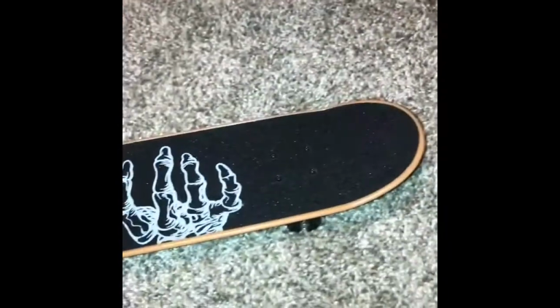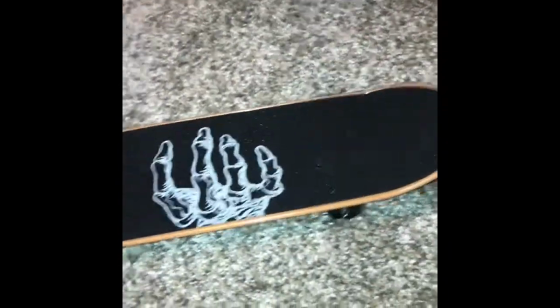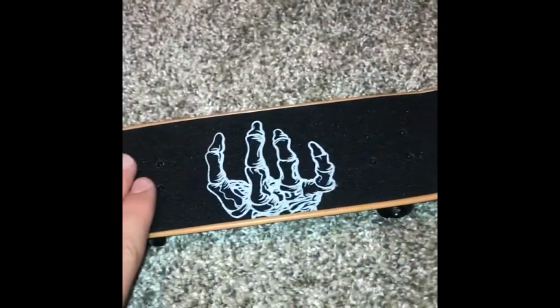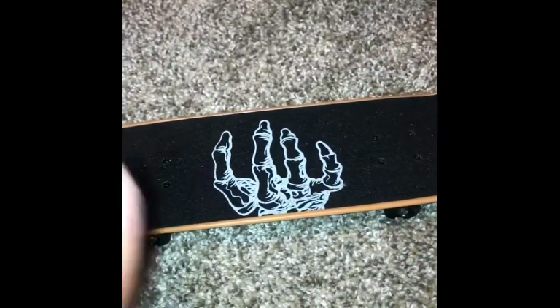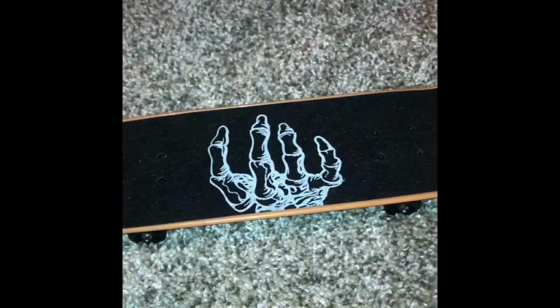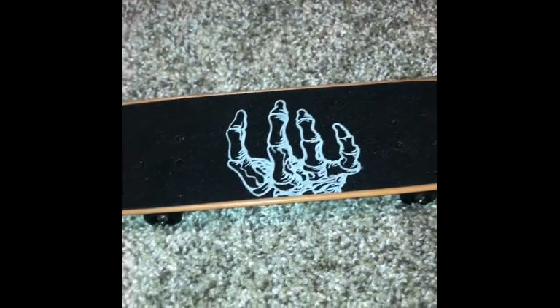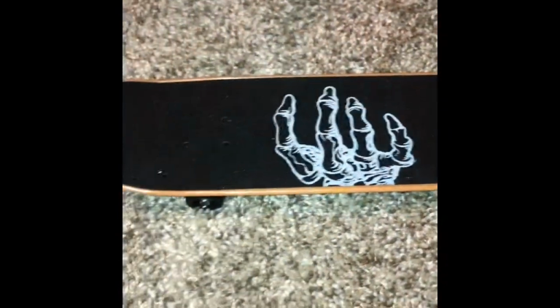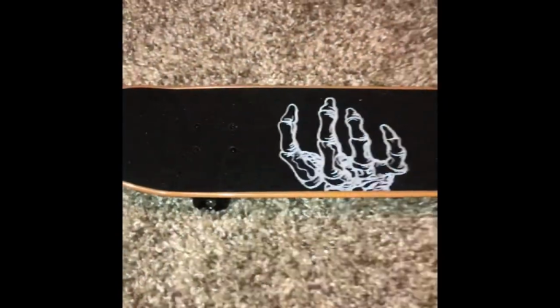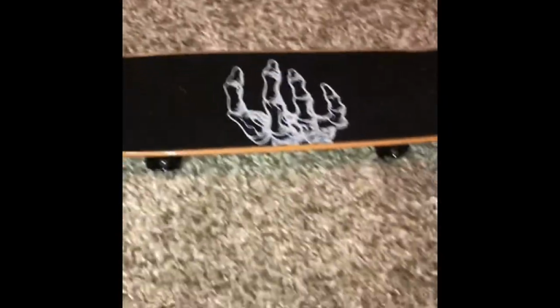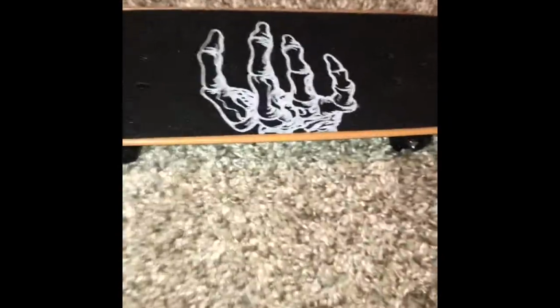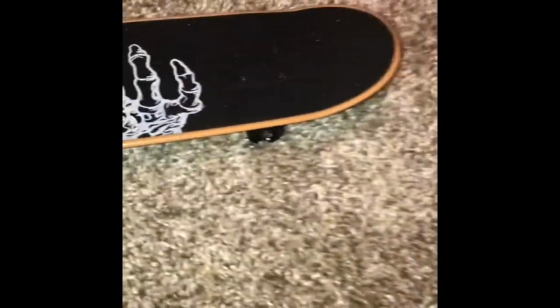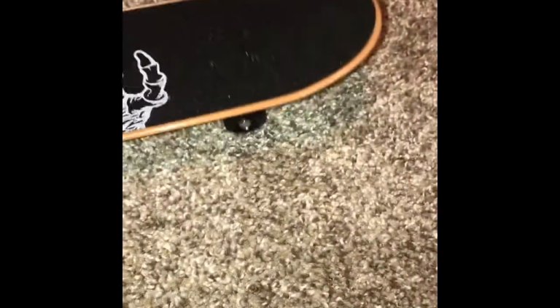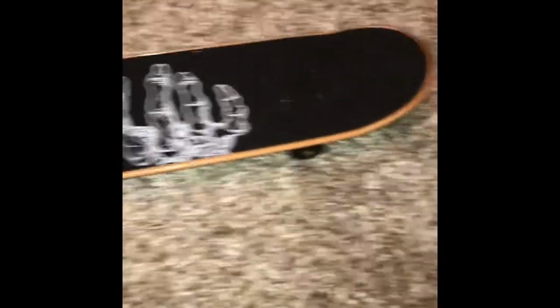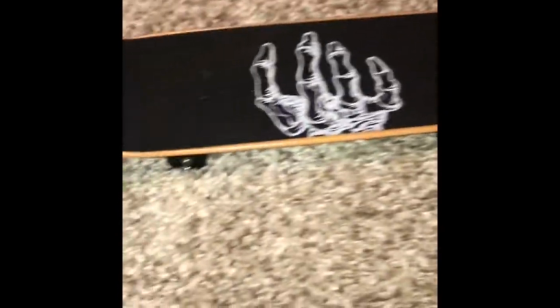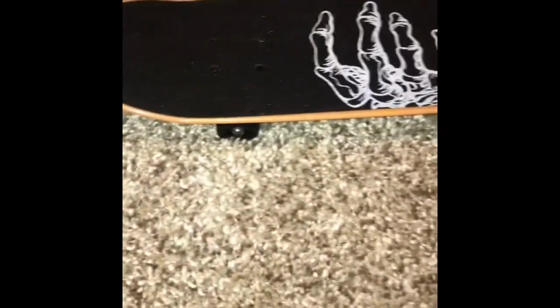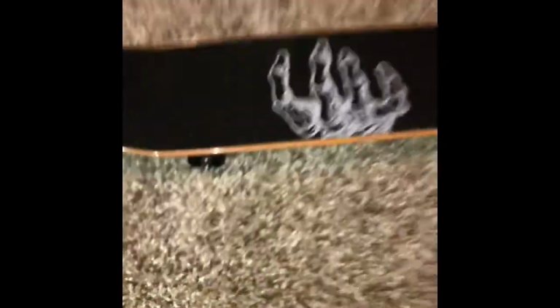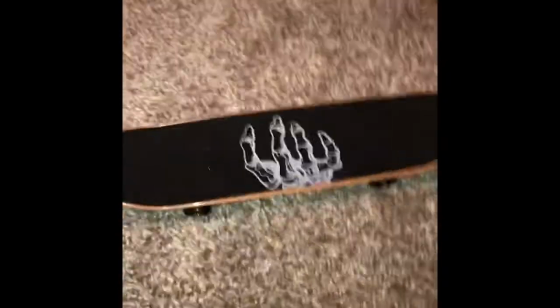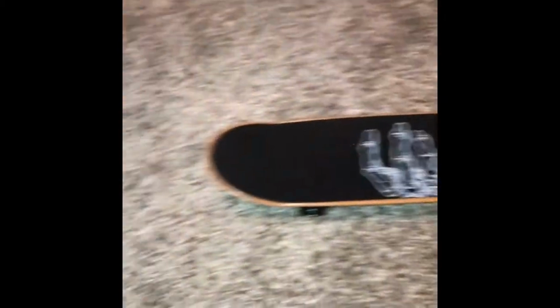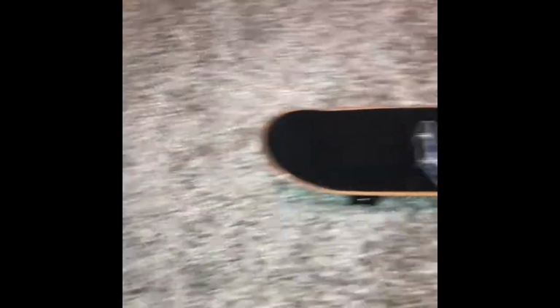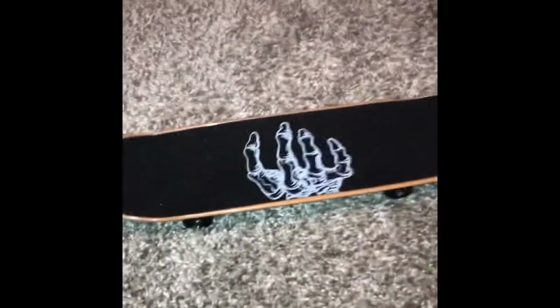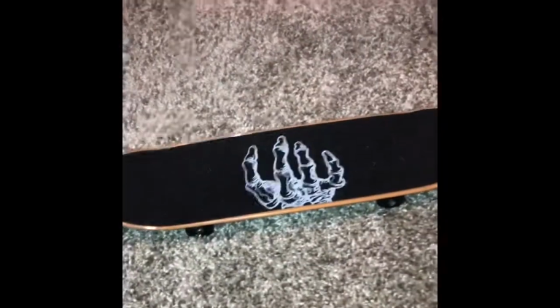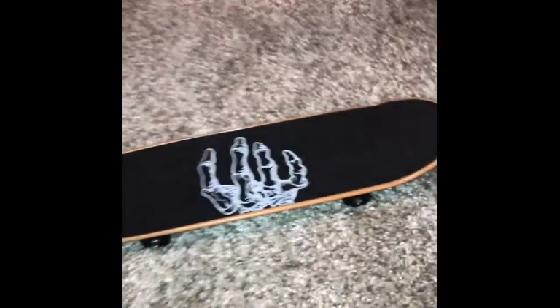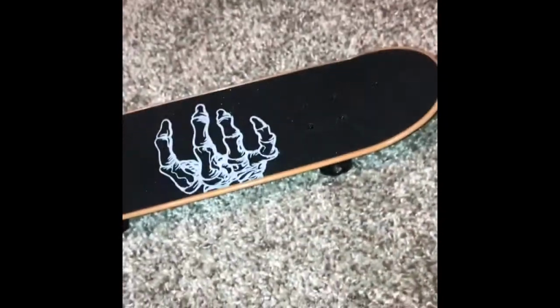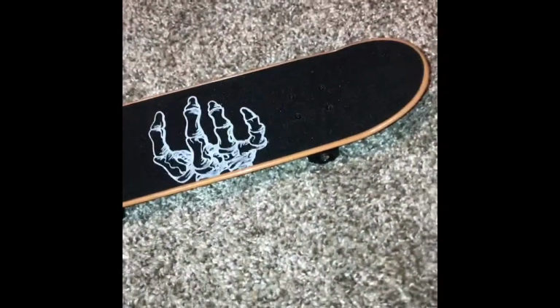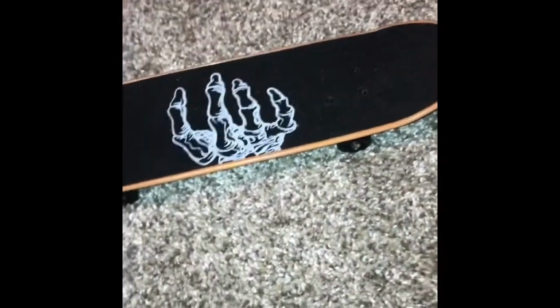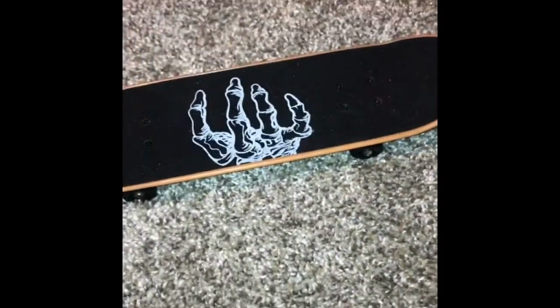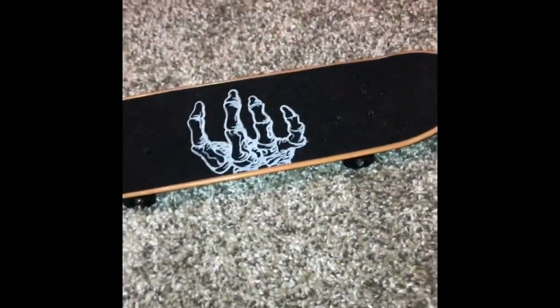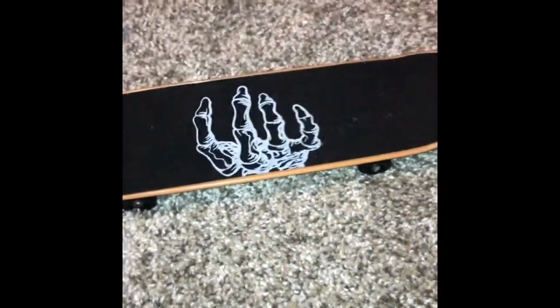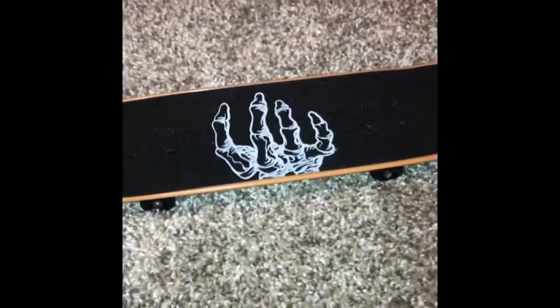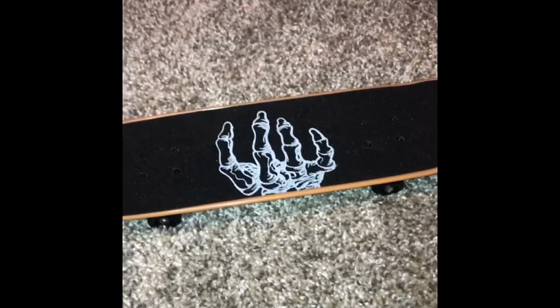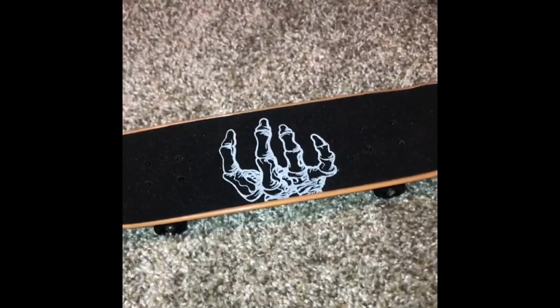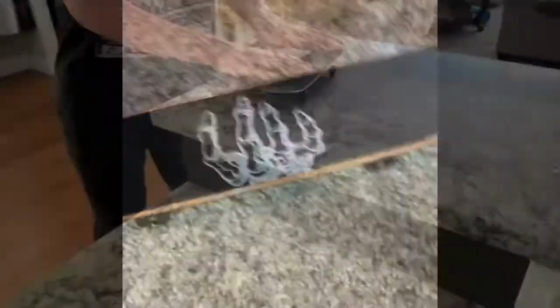I really haven't learned much — mainly just big spins. I've been working on tons of big spins, some tray flips, and mainly shove-its, big spins, and ollies, like getting my pop better. It's been really awesome.